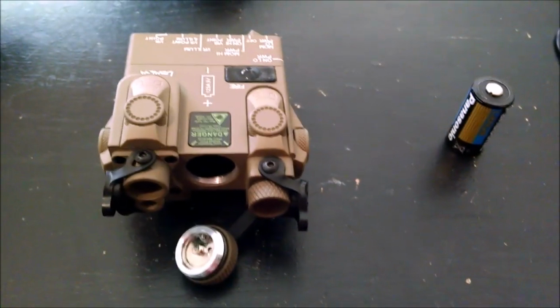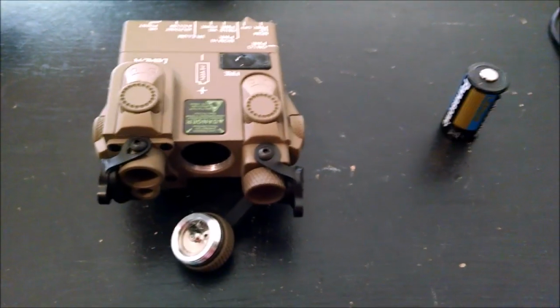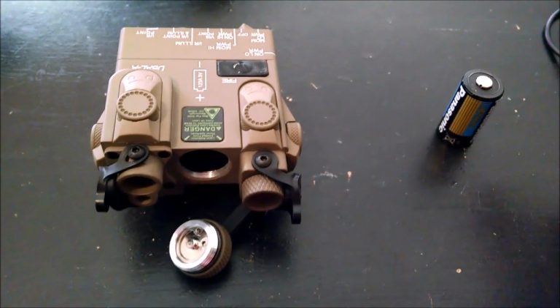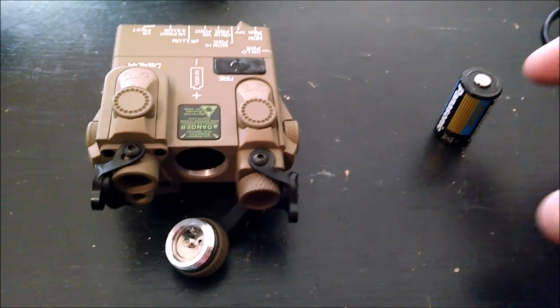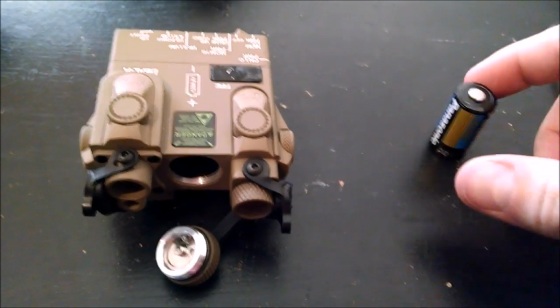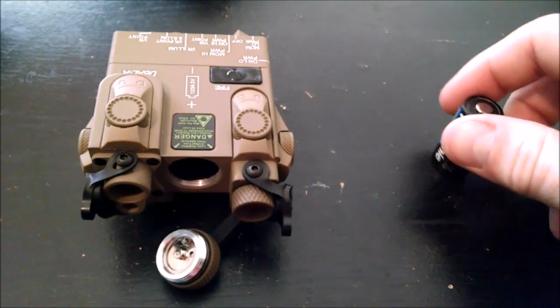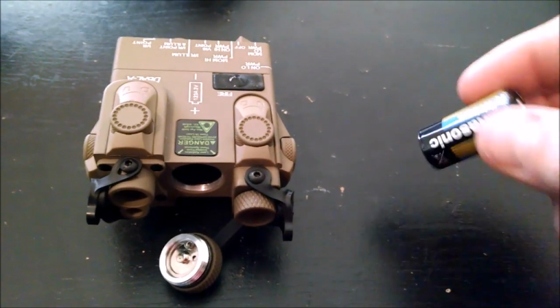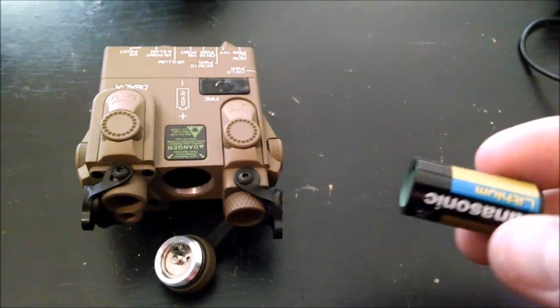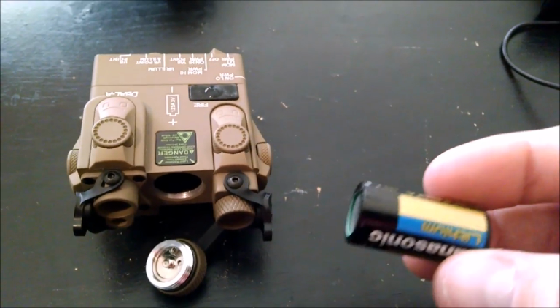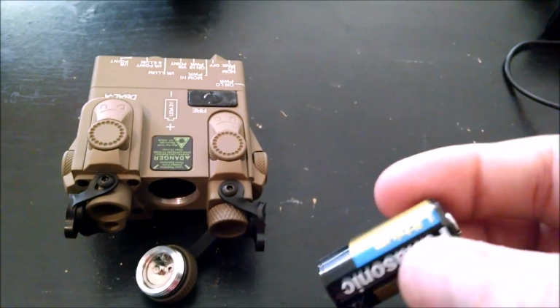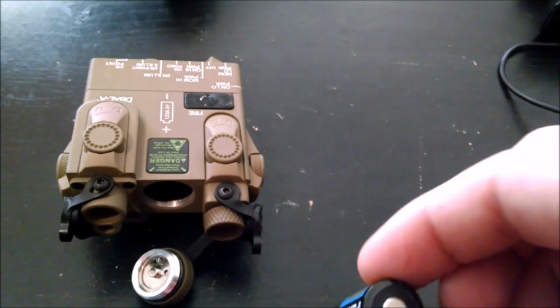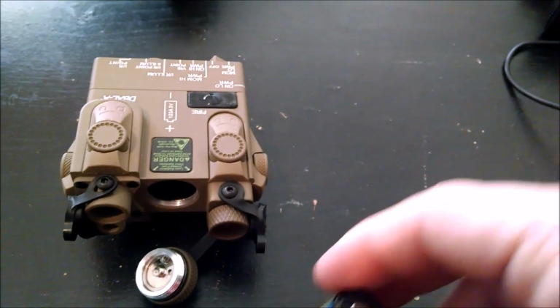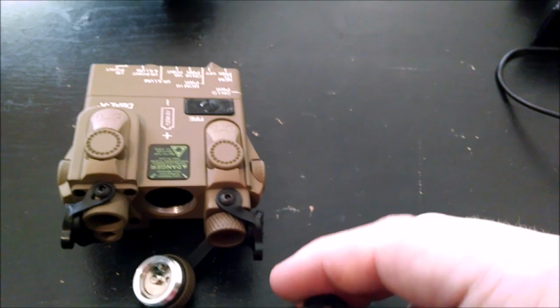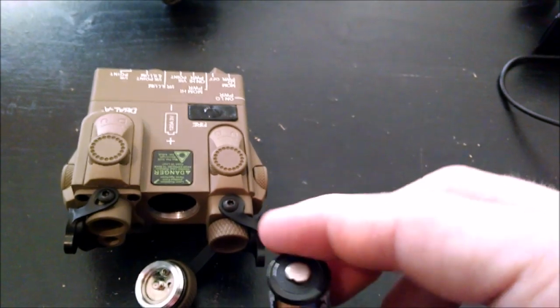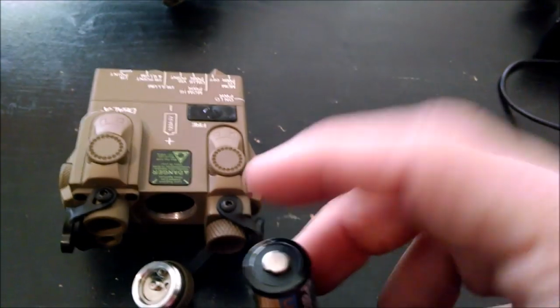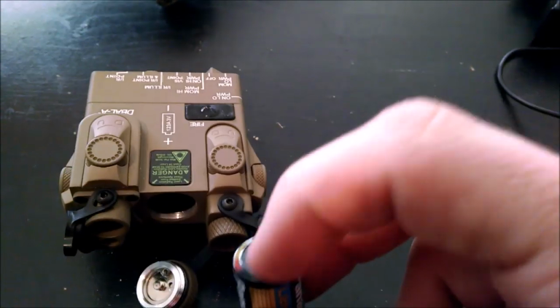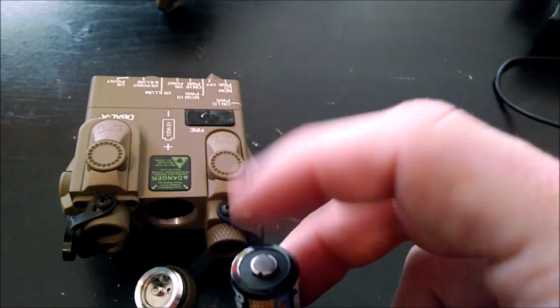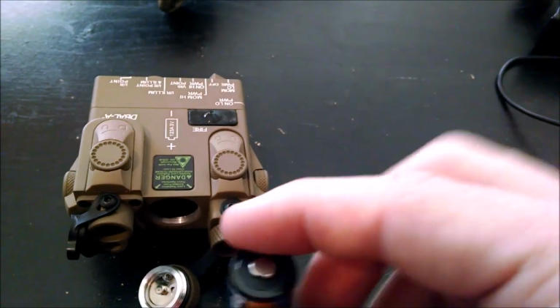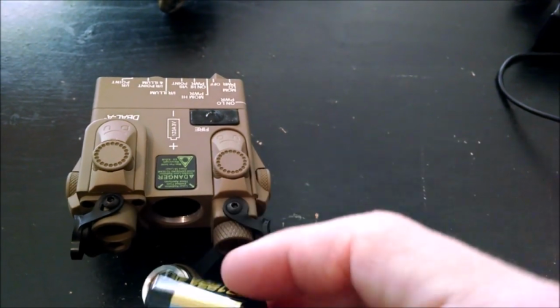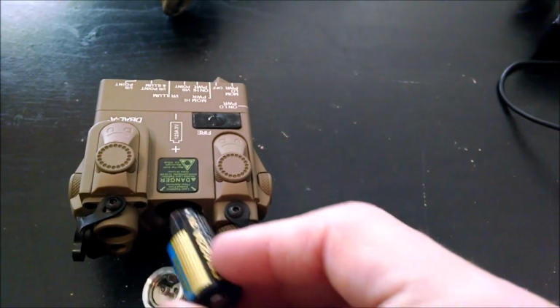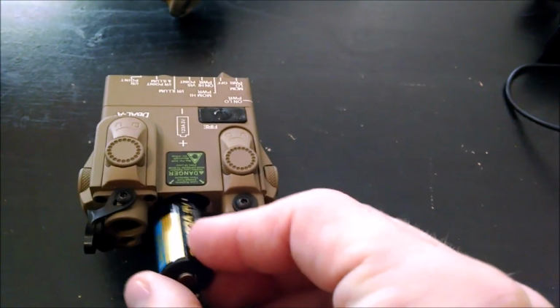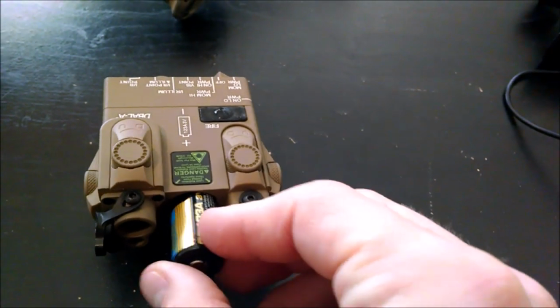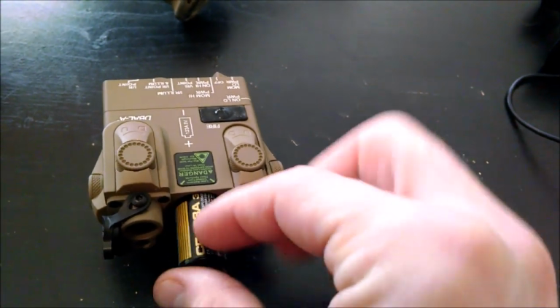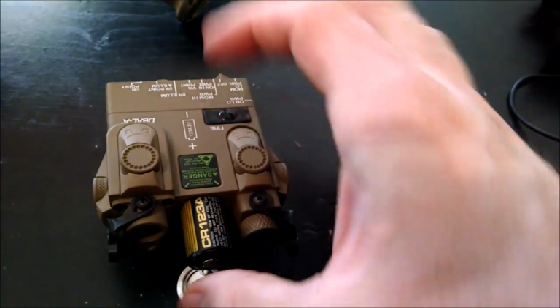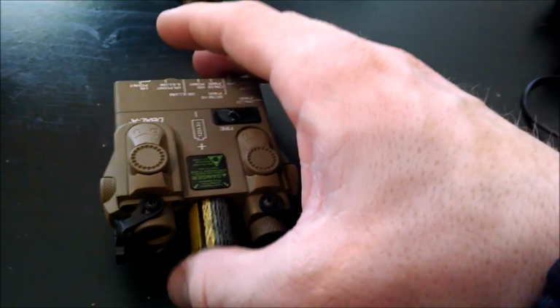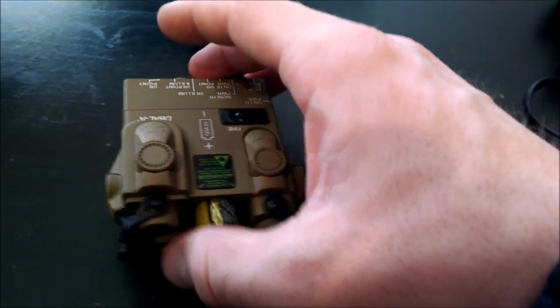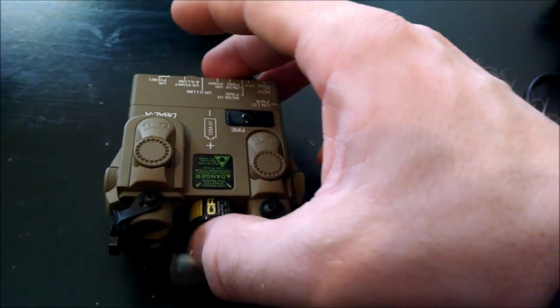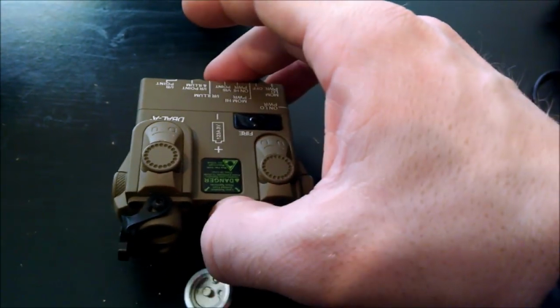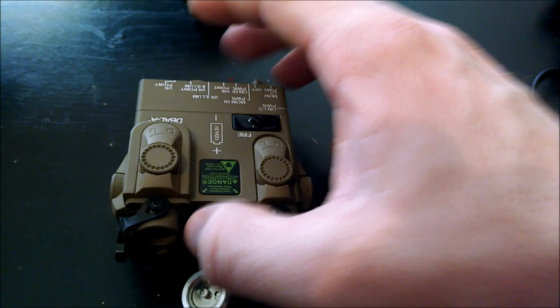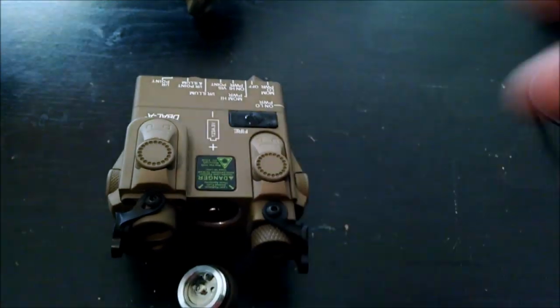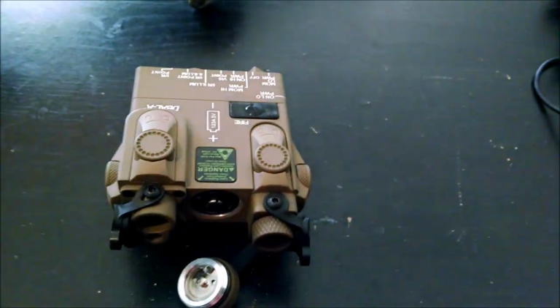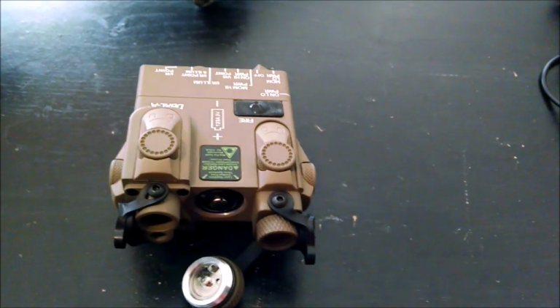The laser is operated by one CR123 3-volt battery. When you insert the battery, it is inserted positive end towards the muzzle.